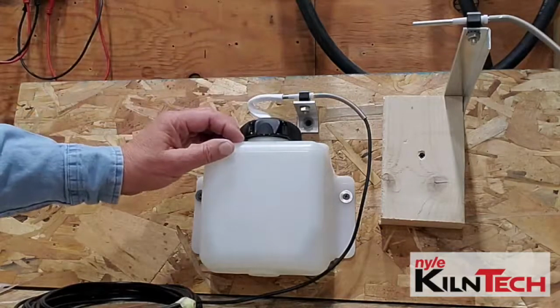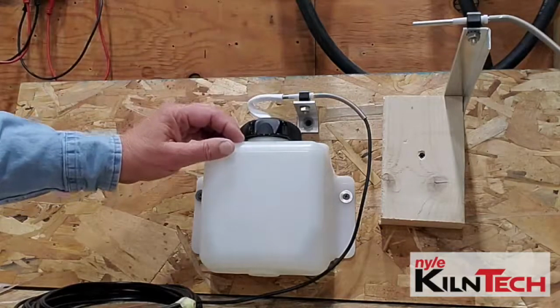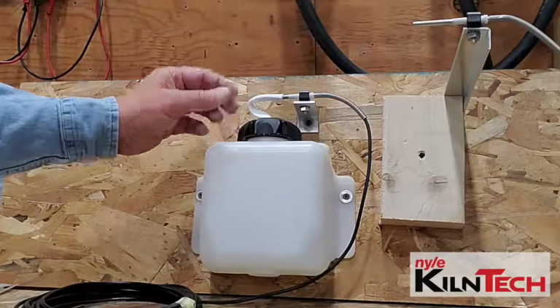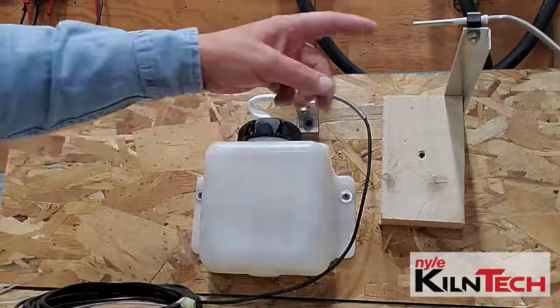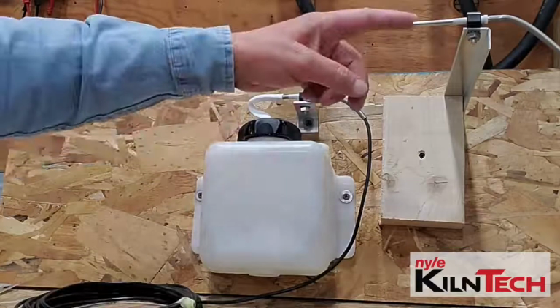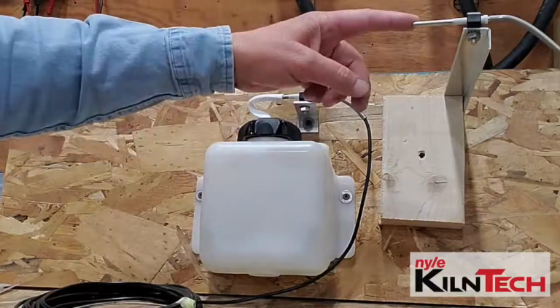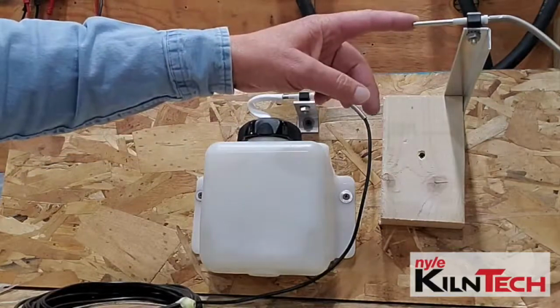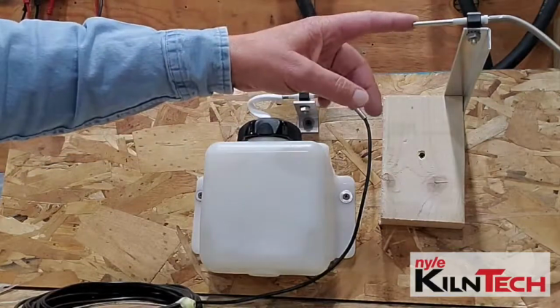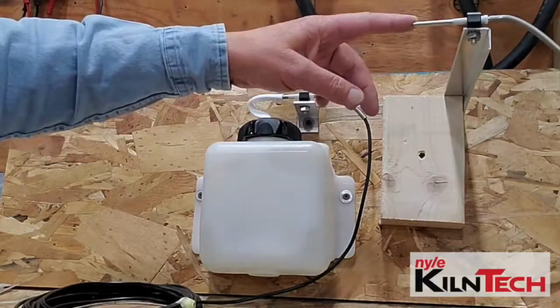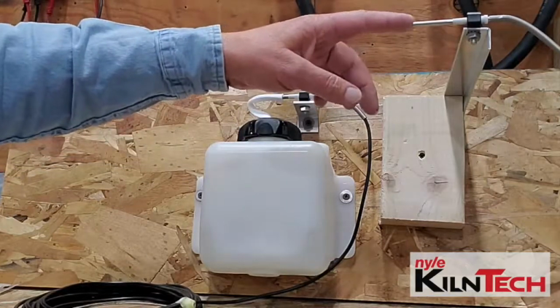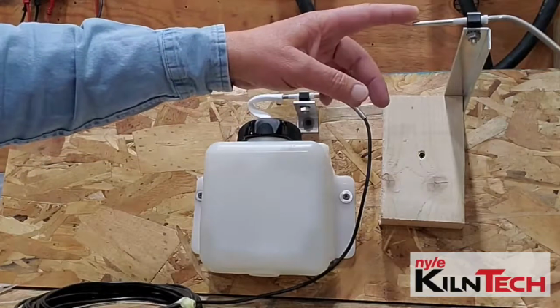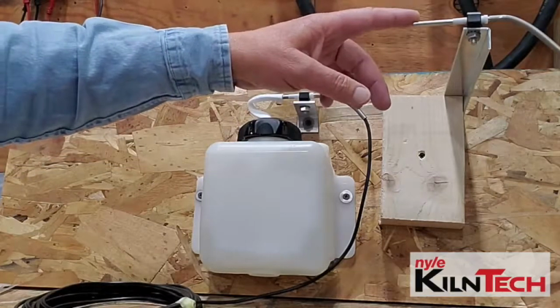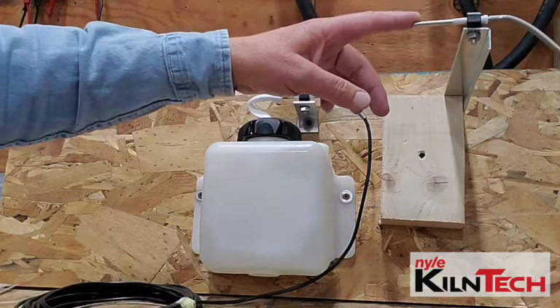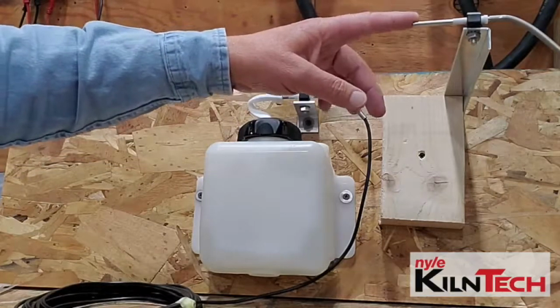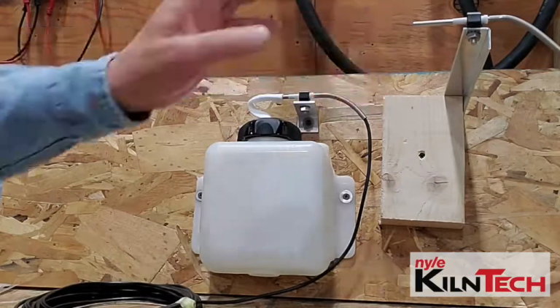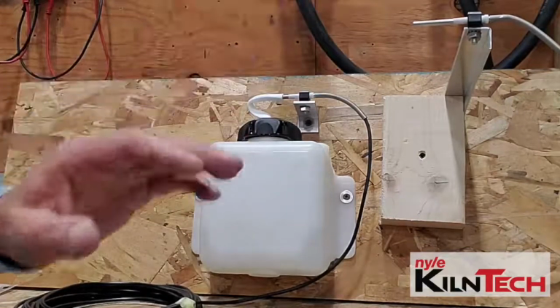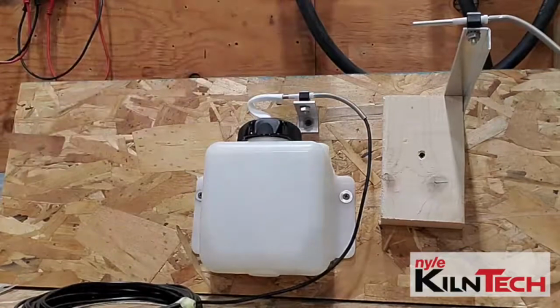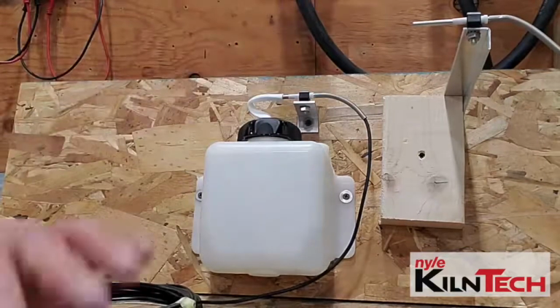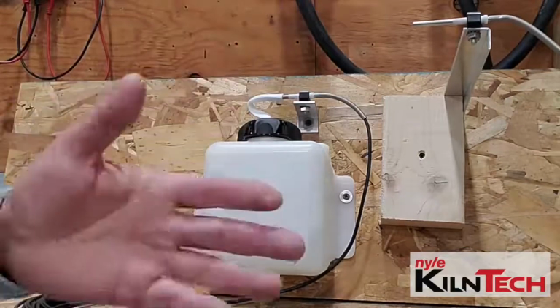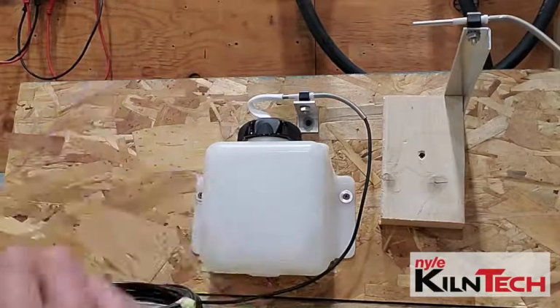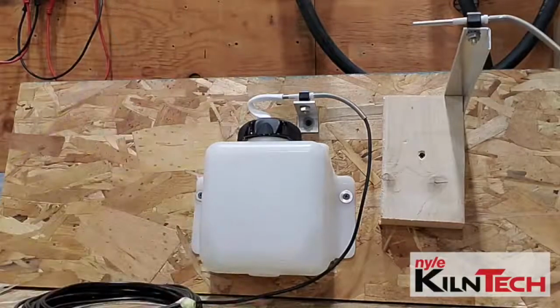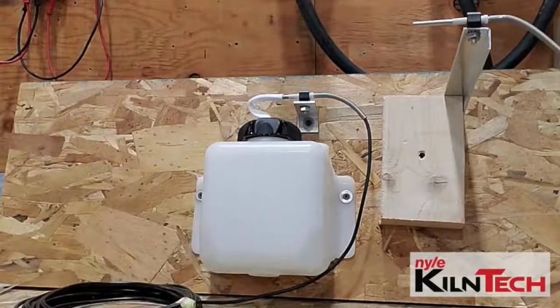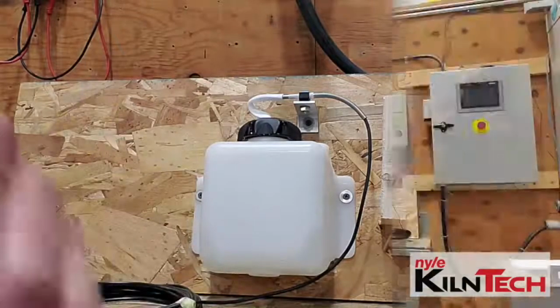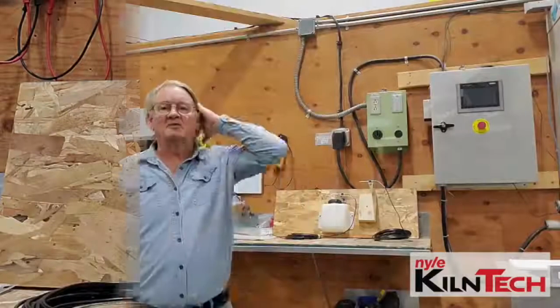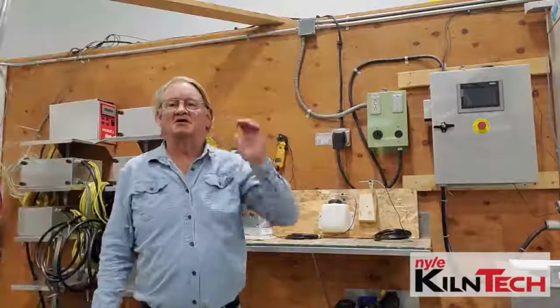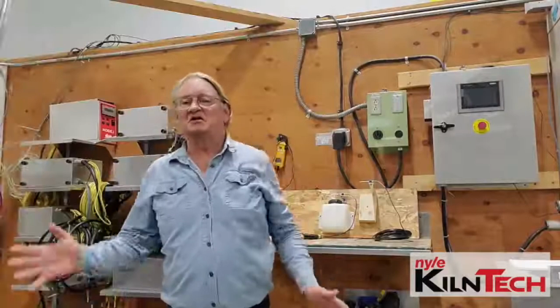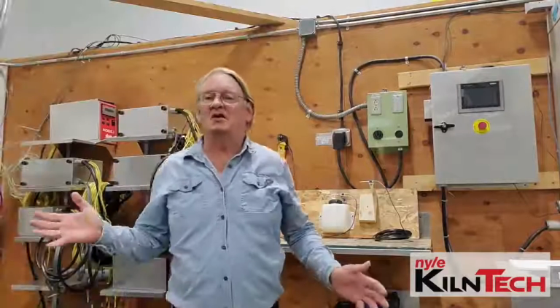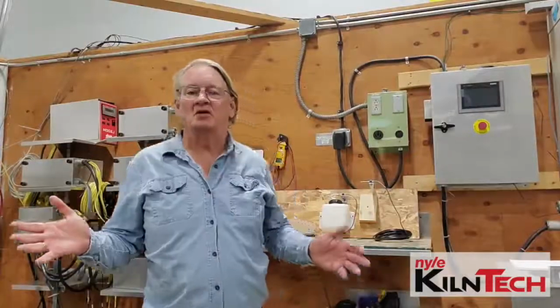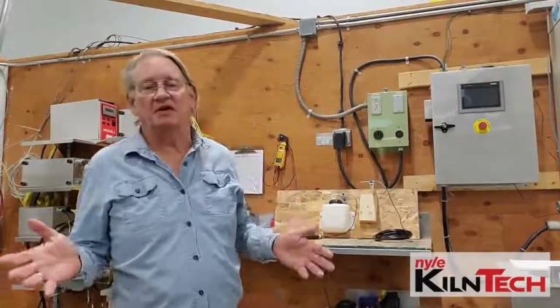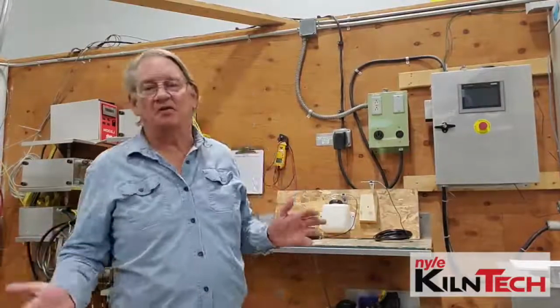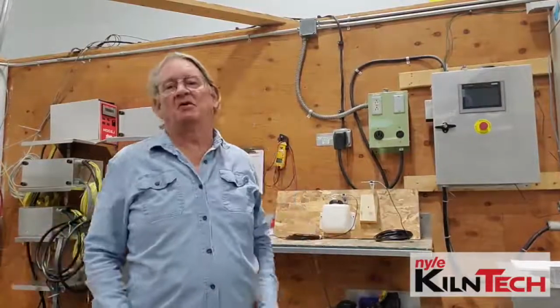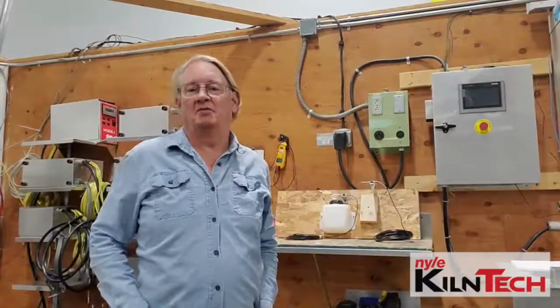Then your dry bulb mounts somewhere nearby, just to keep the two of them working off each other. That's how you set up your wet bulb dry bulb.